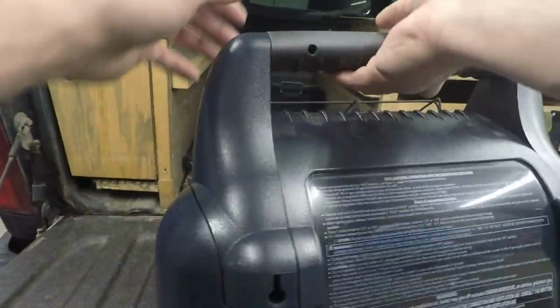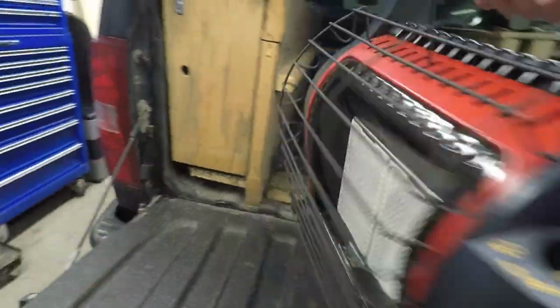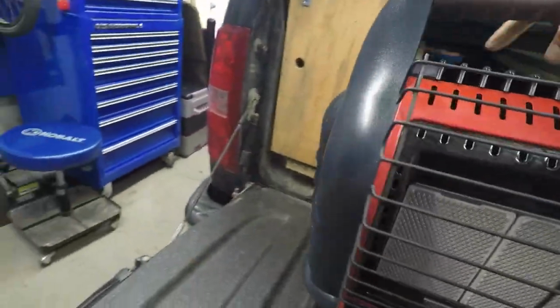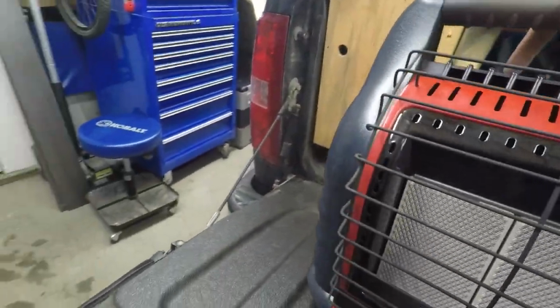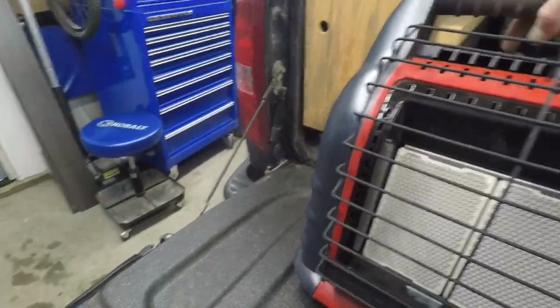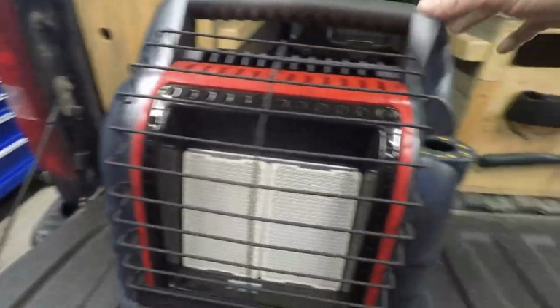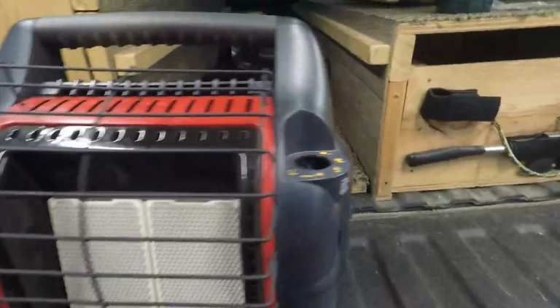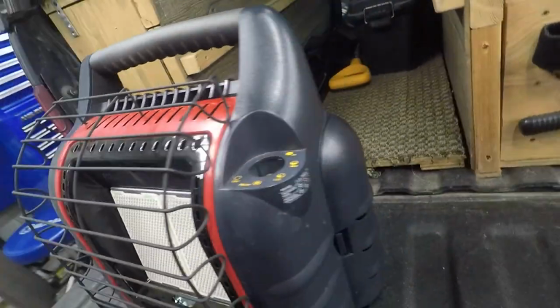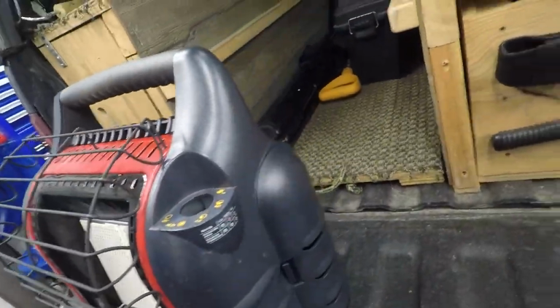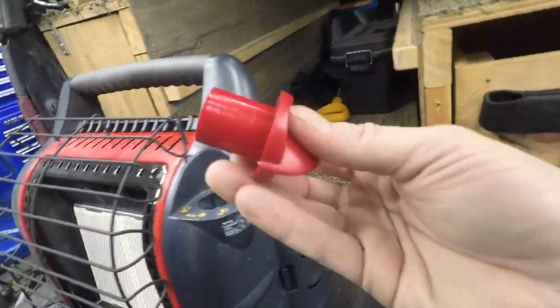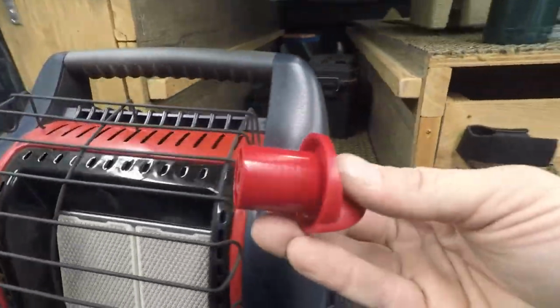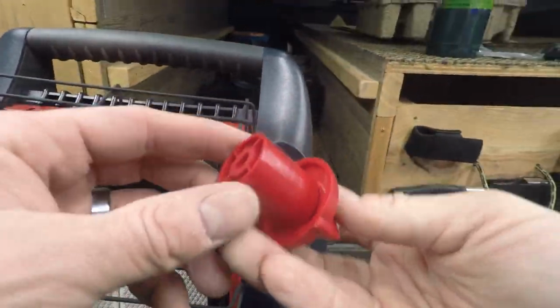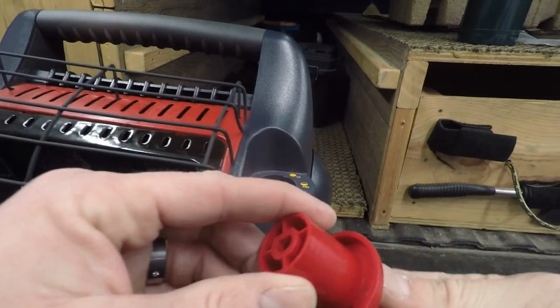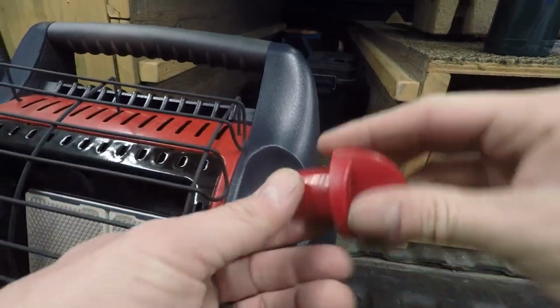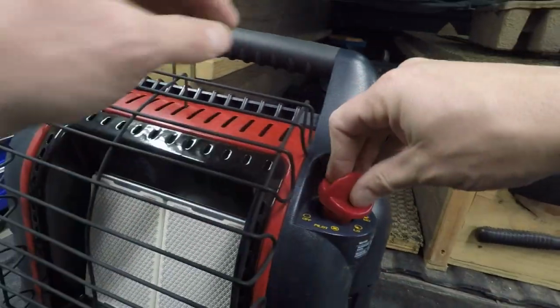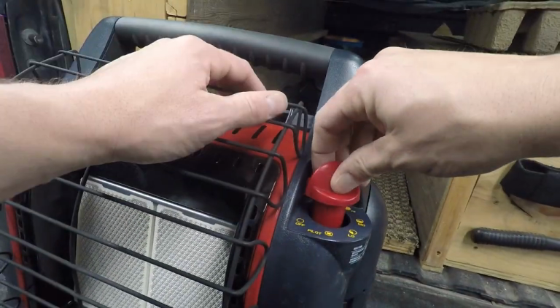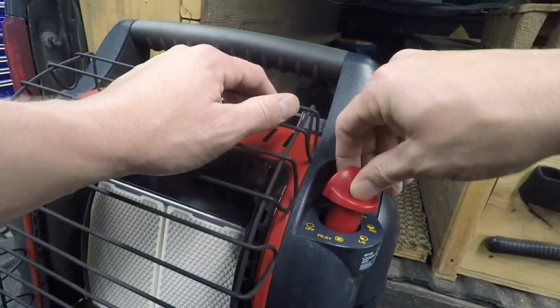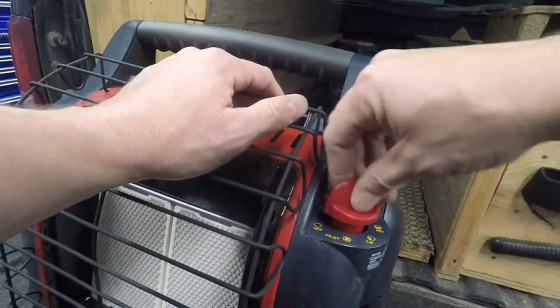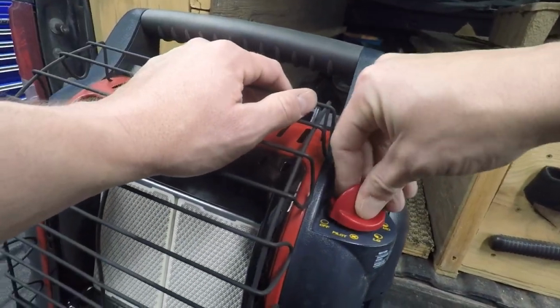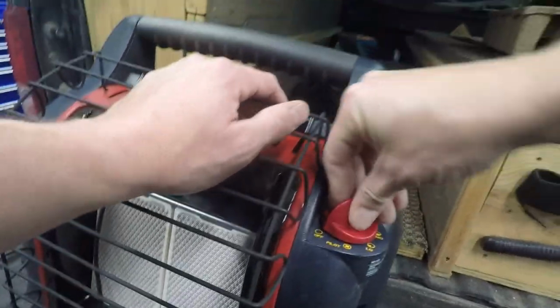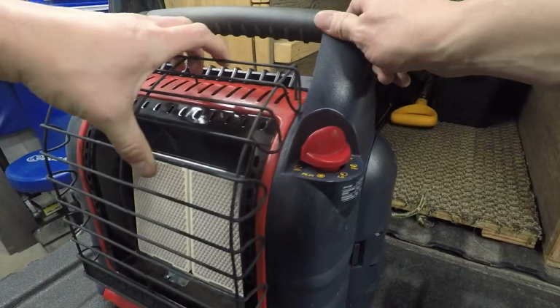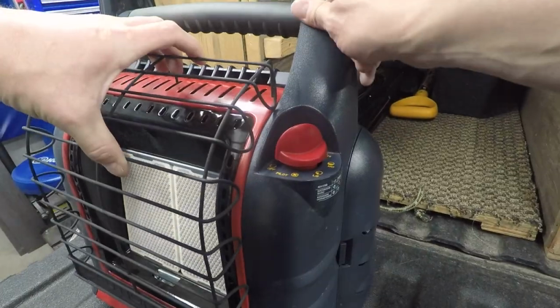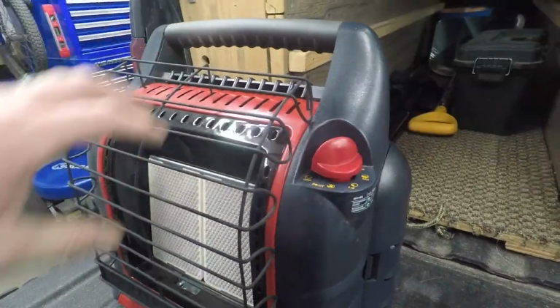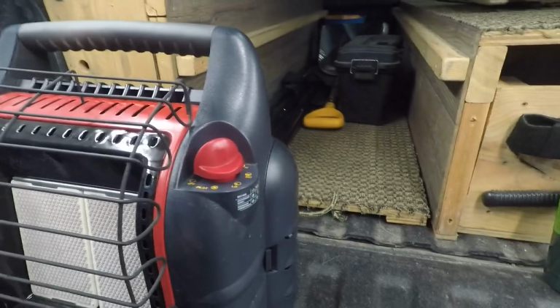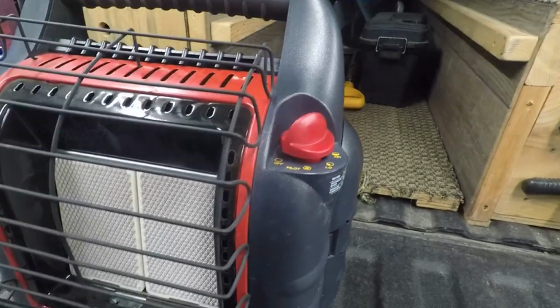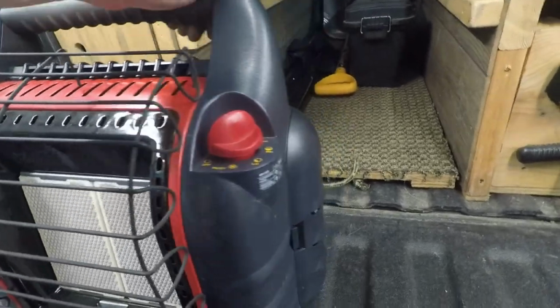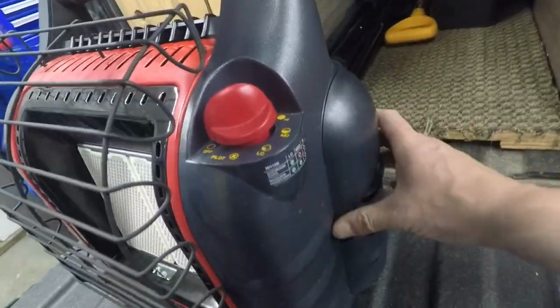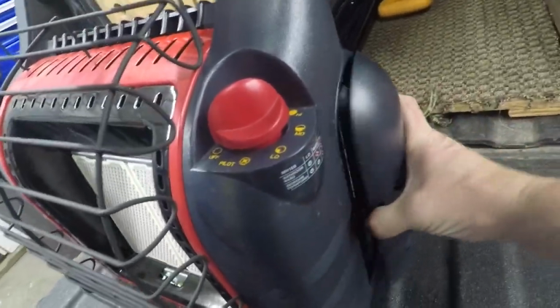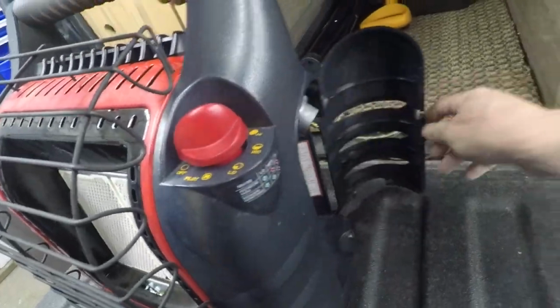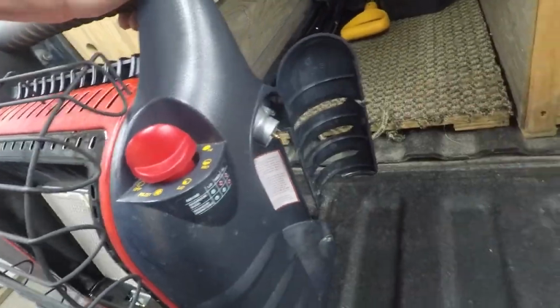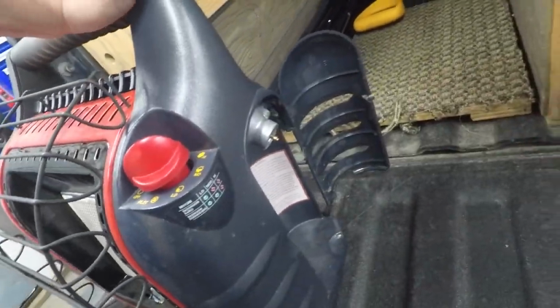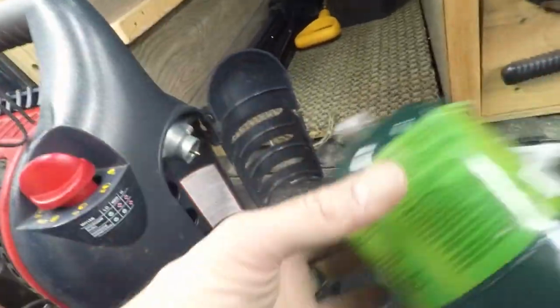Now we're all back together — except for our knob. Here's our knob, put that back on. Let's put our fuel in here and give her a go.